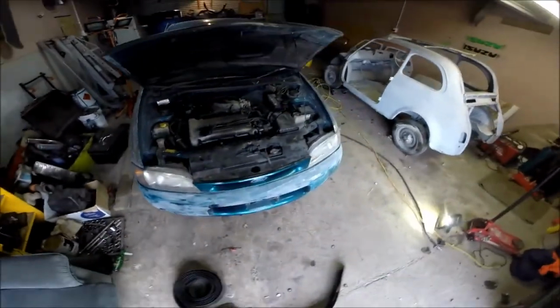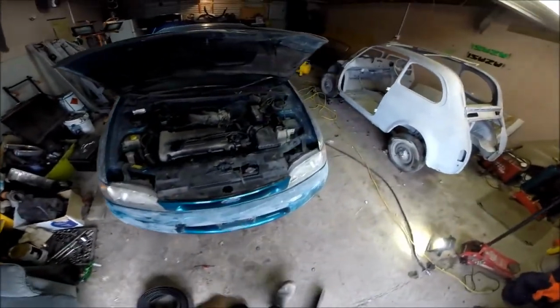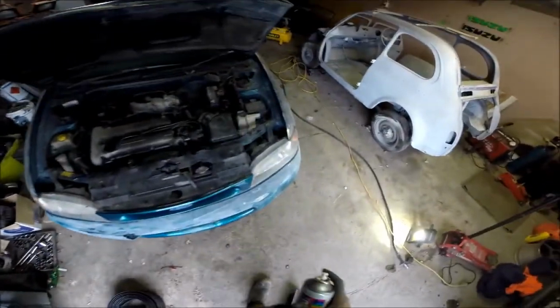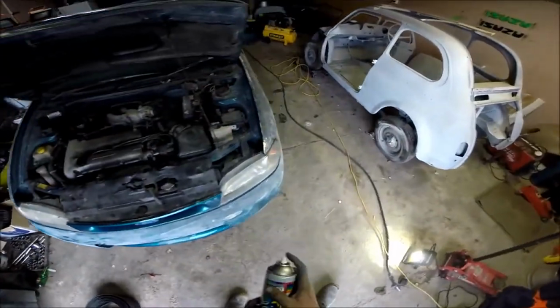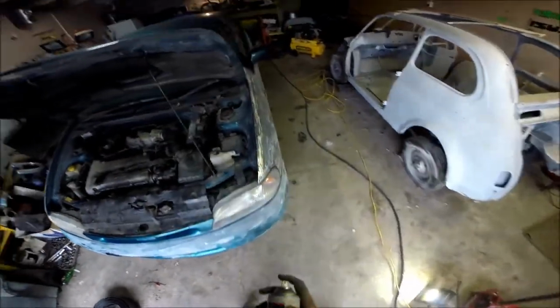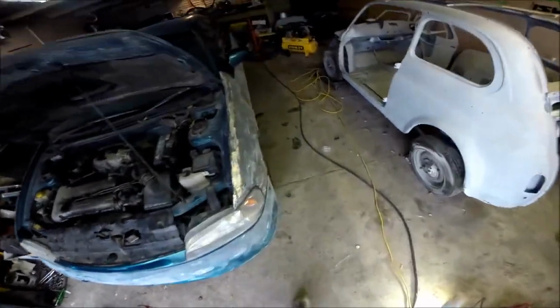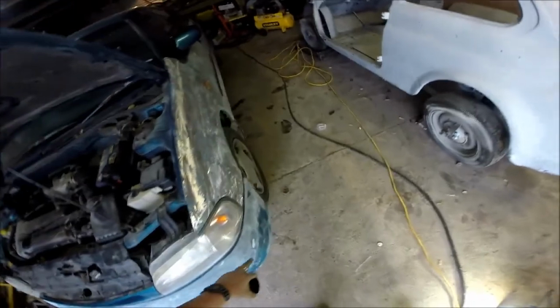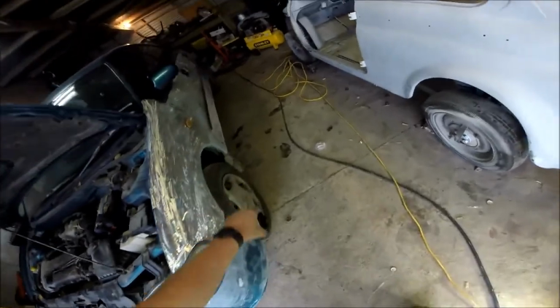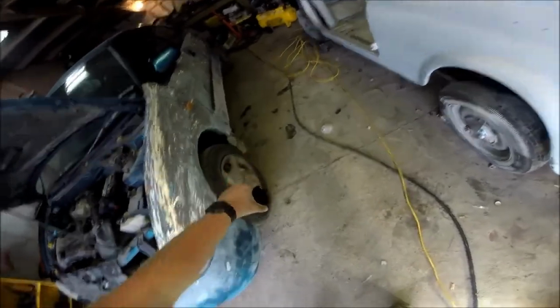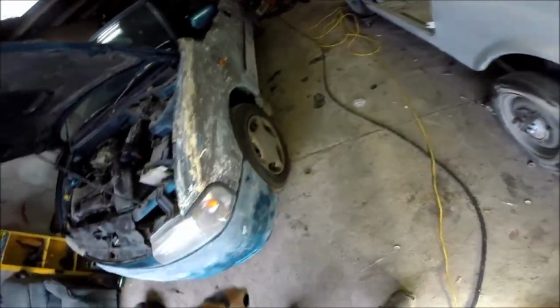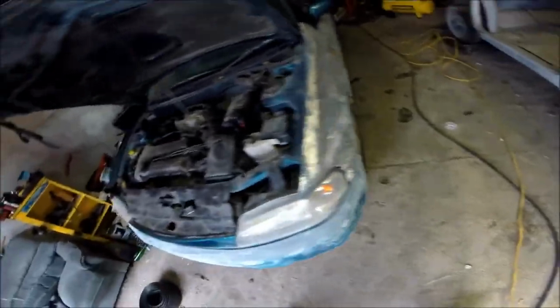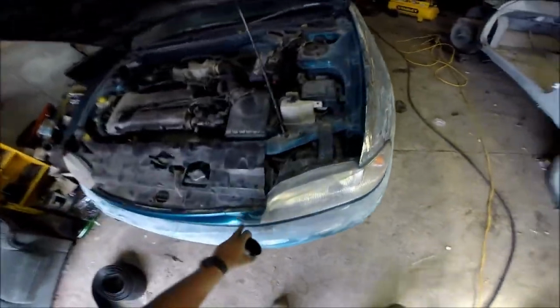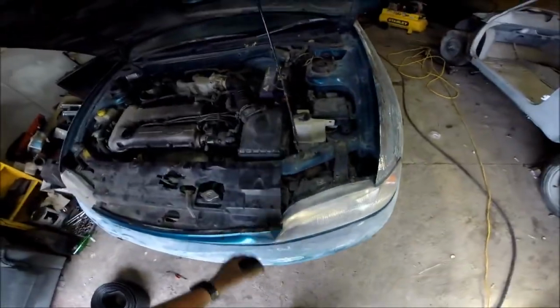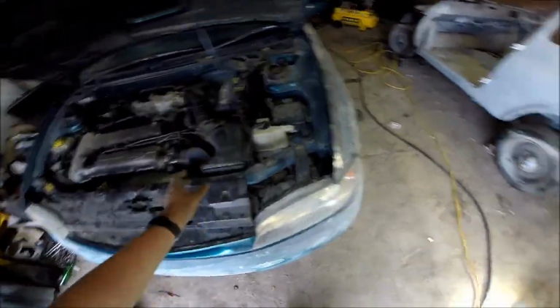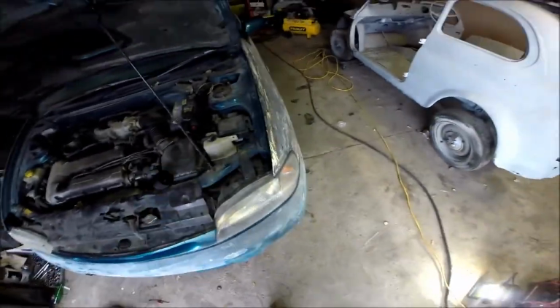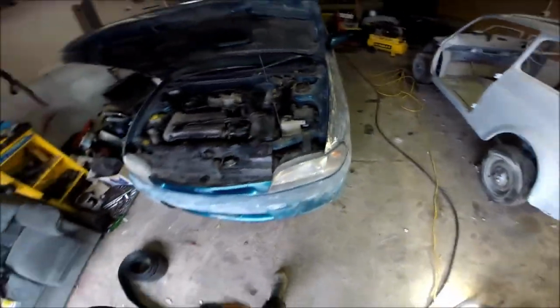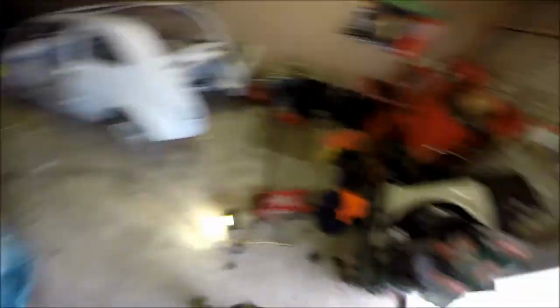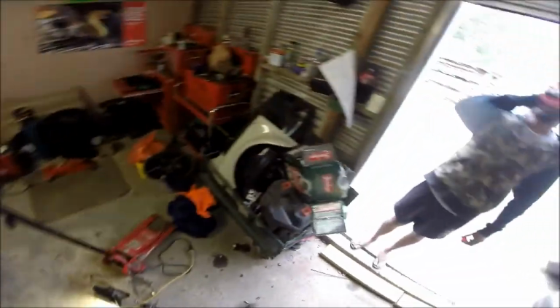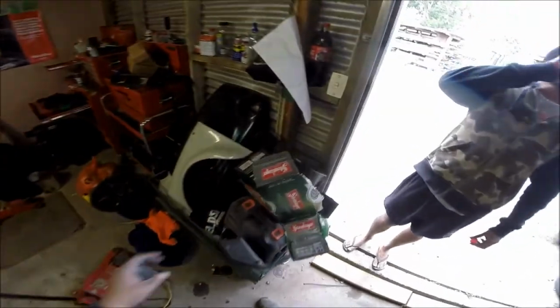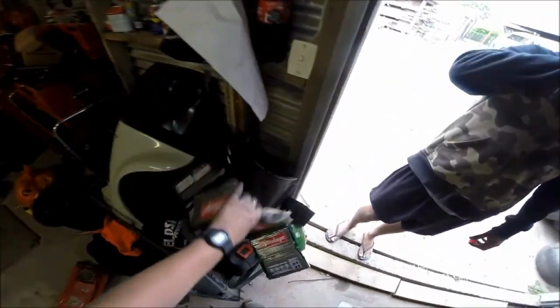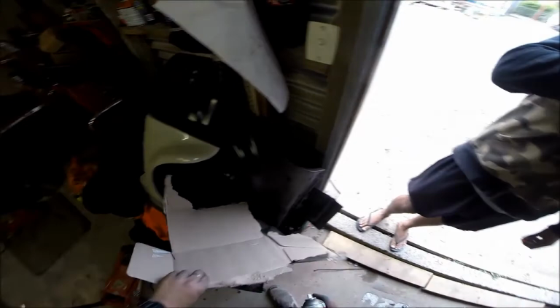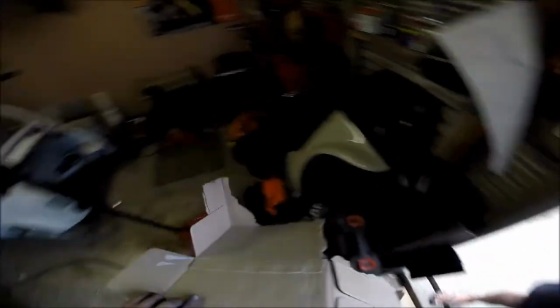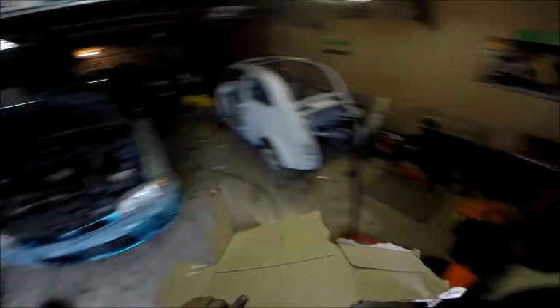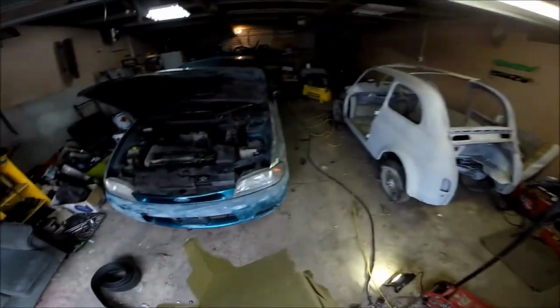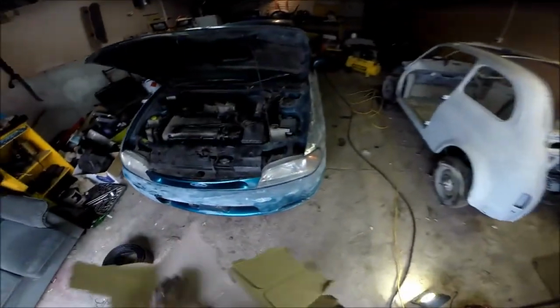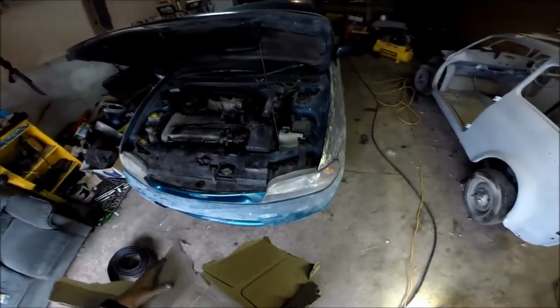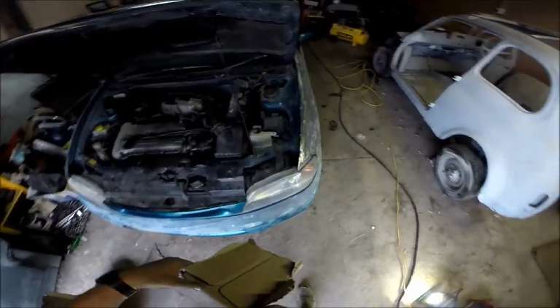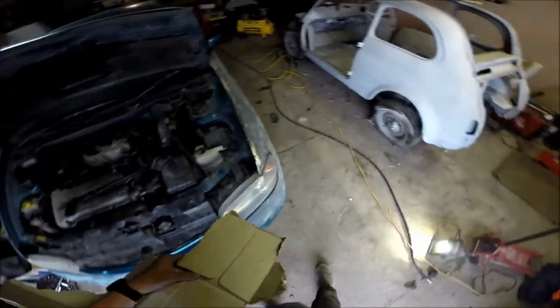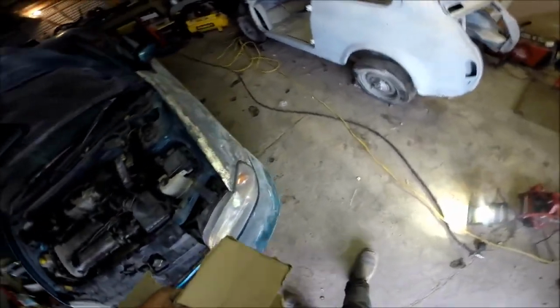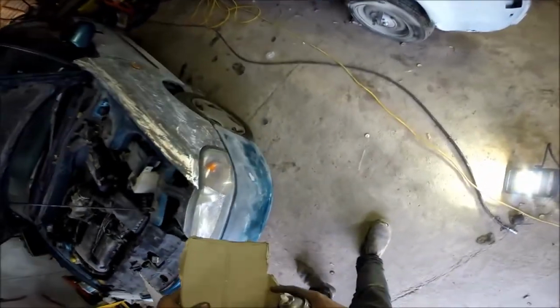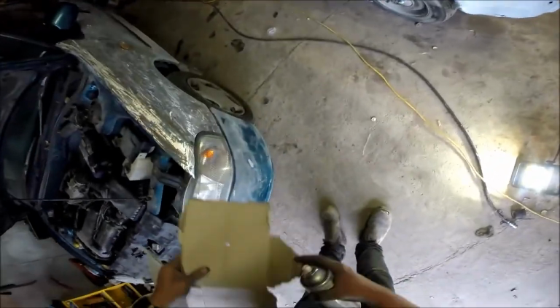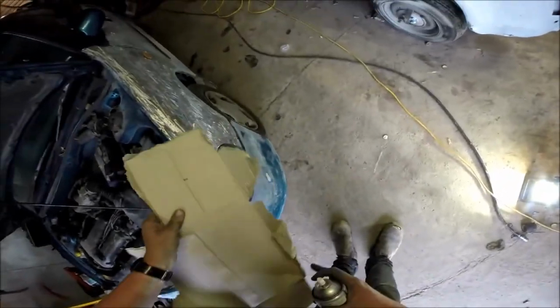So with the matte black spray we're just gonna bomb the lower half of the bumpers and grill. It's pretty rough.